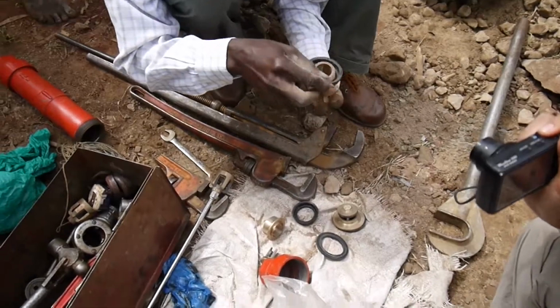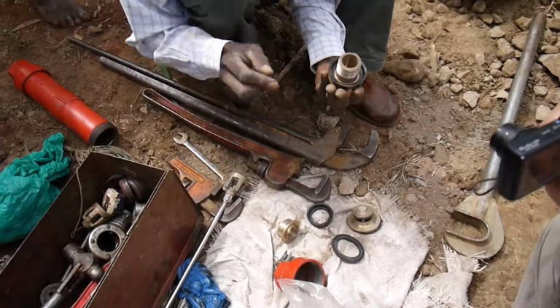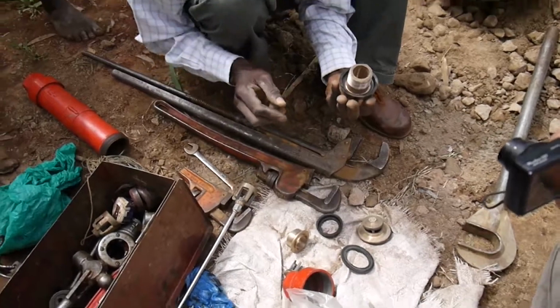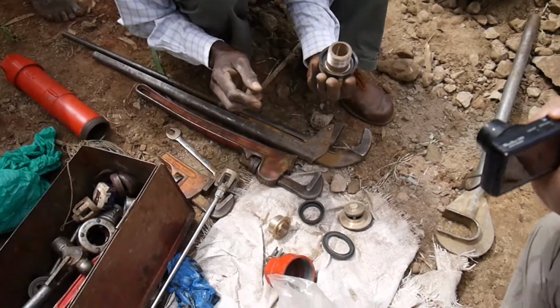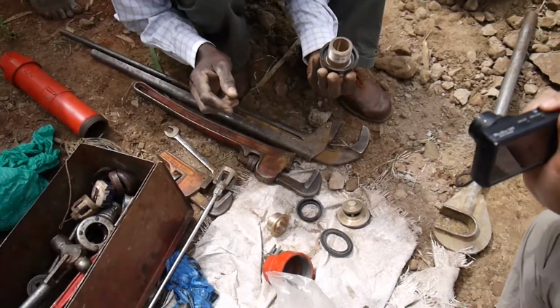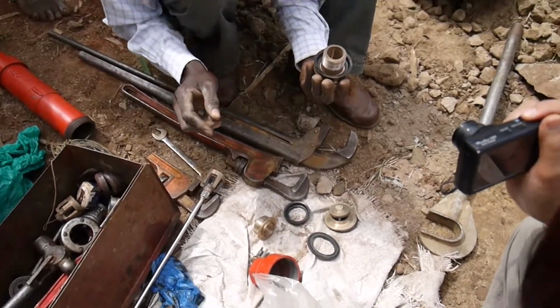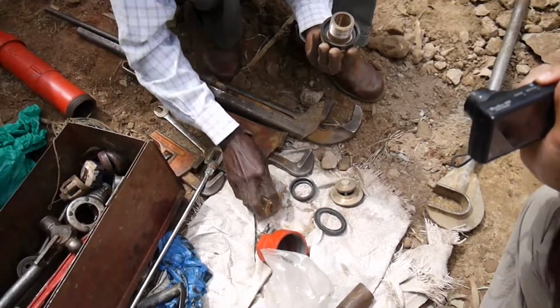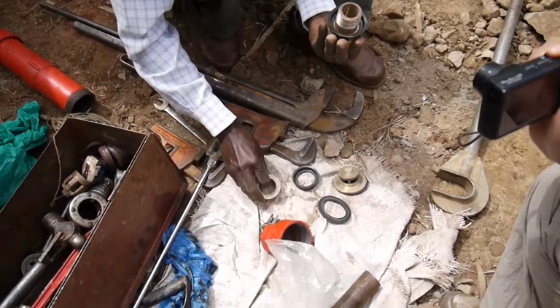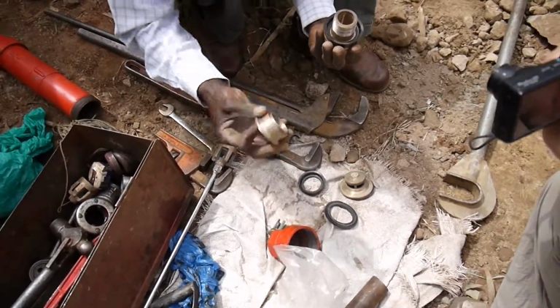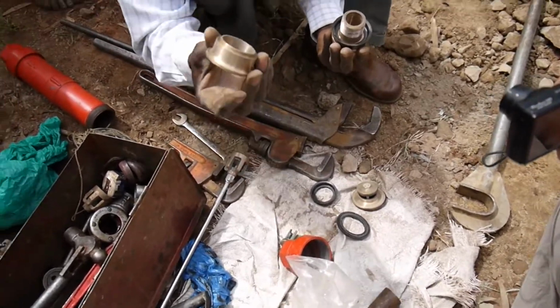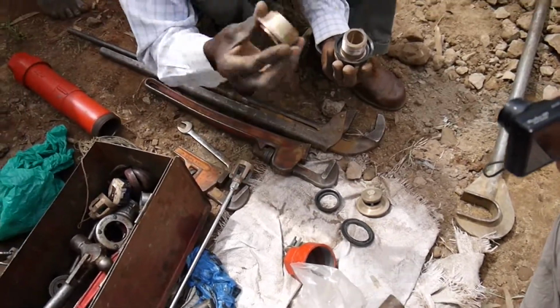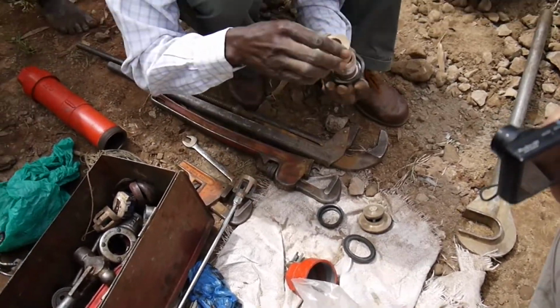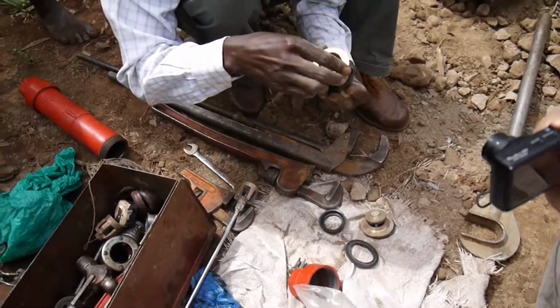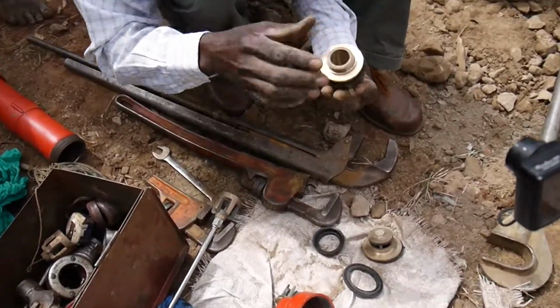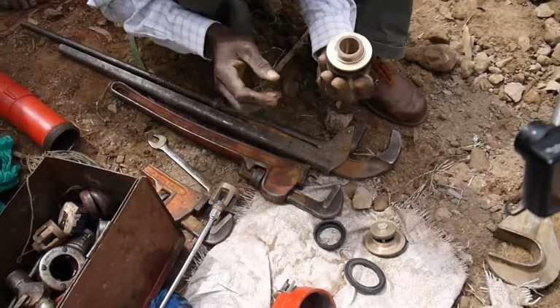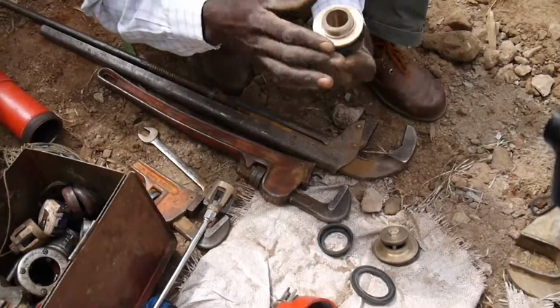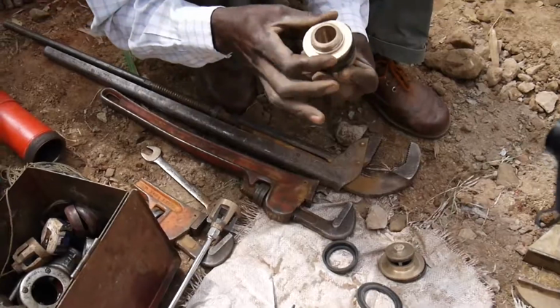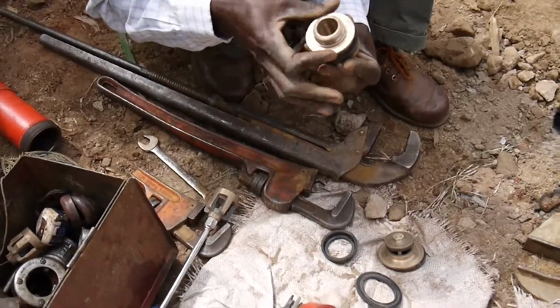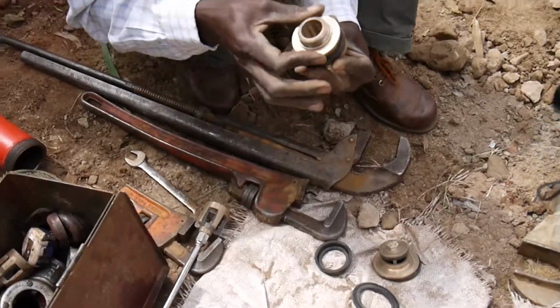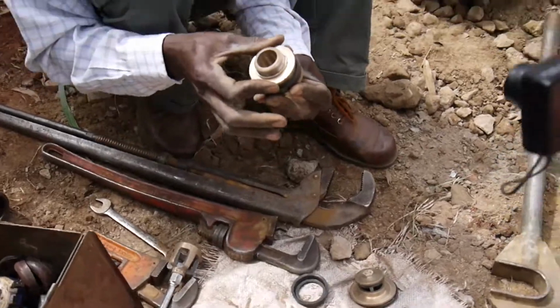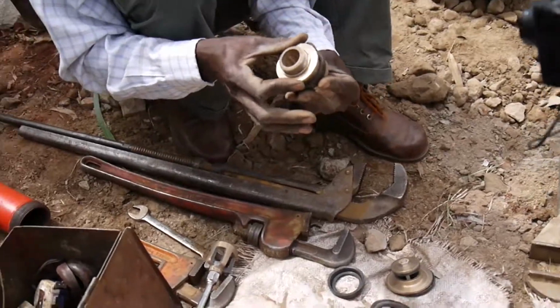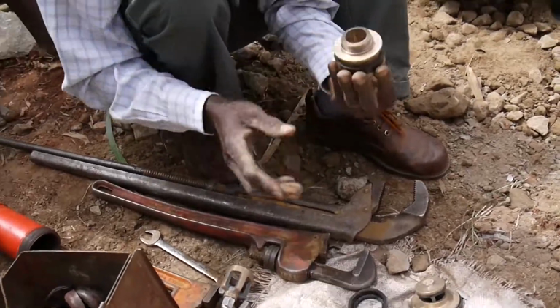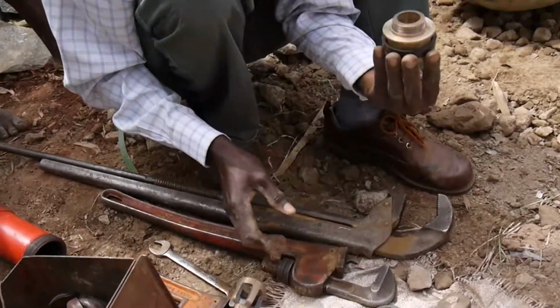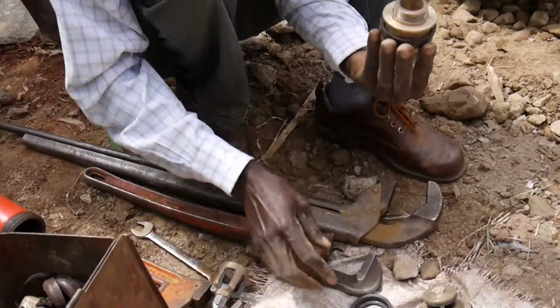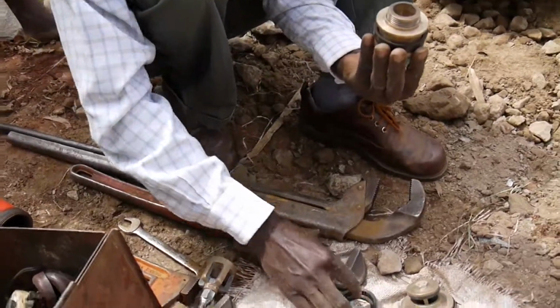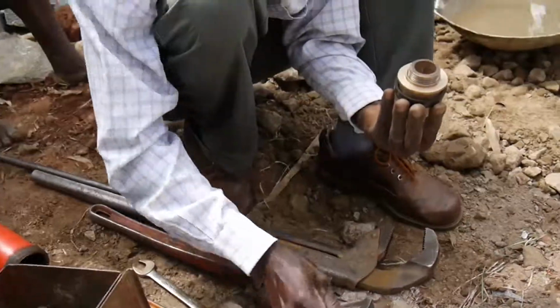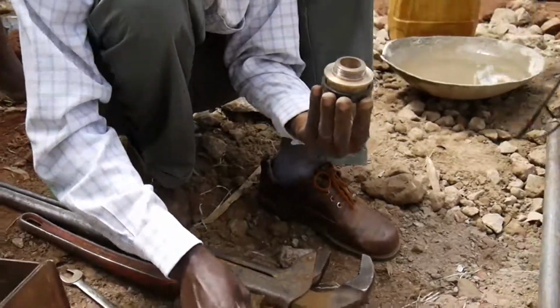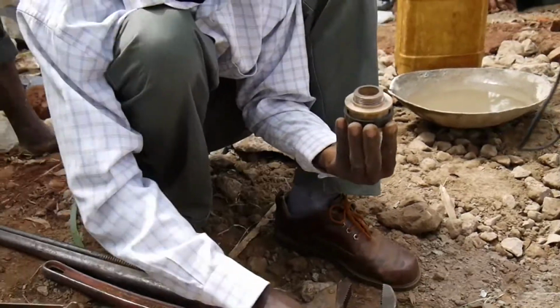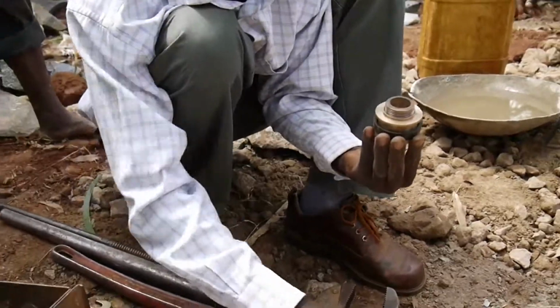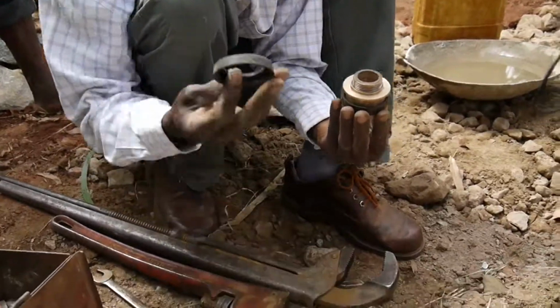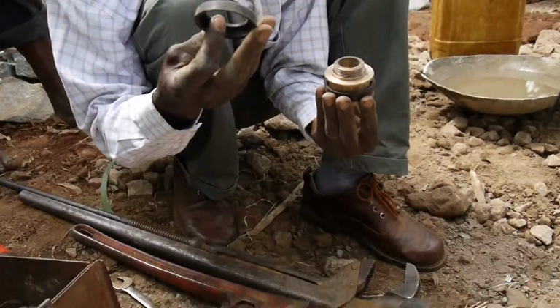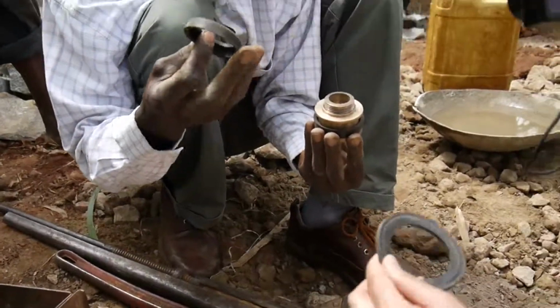Put it there. After that, you put a spacer, like this. After putting a spacer, you now bring another bucket.